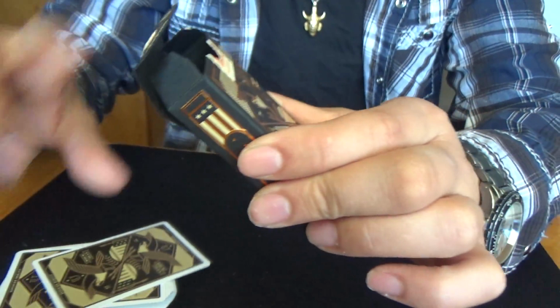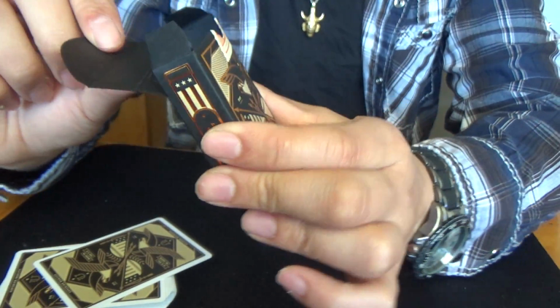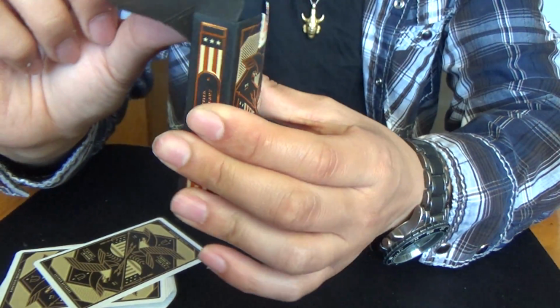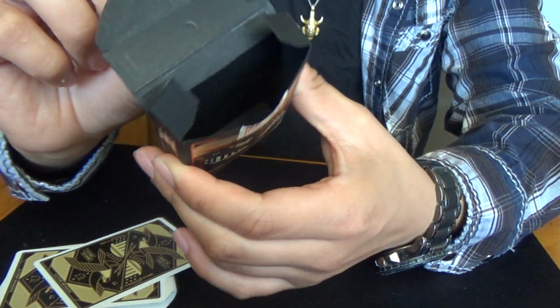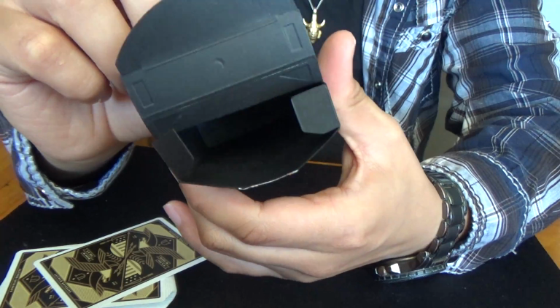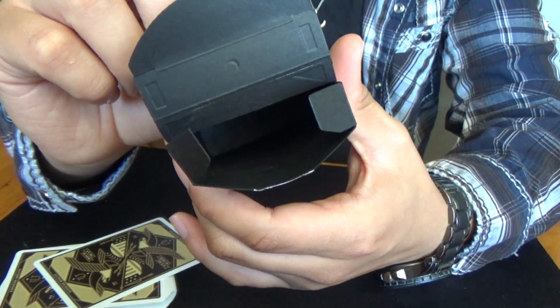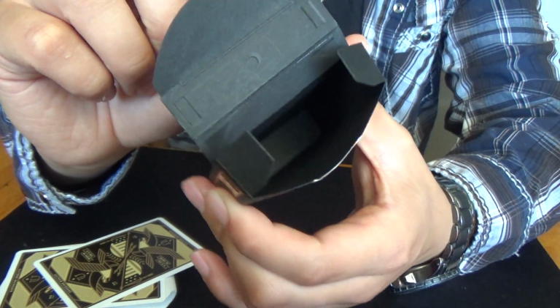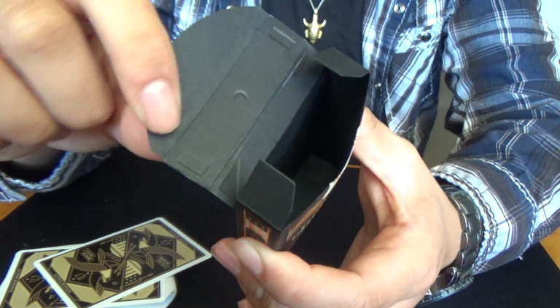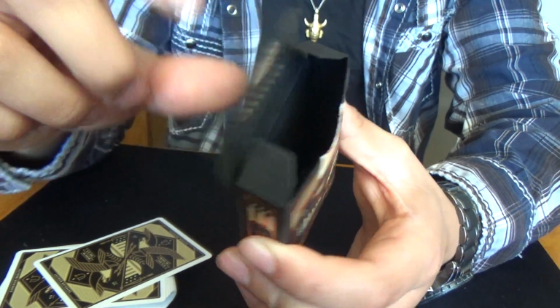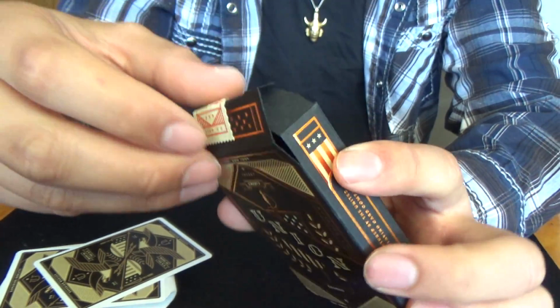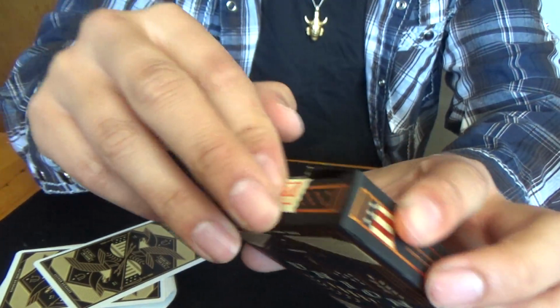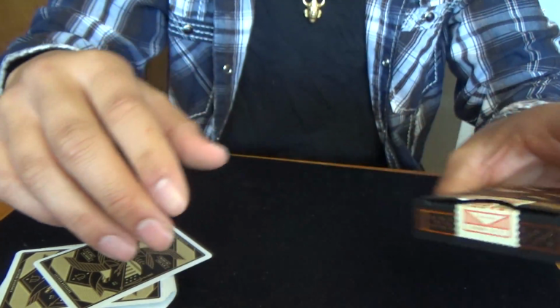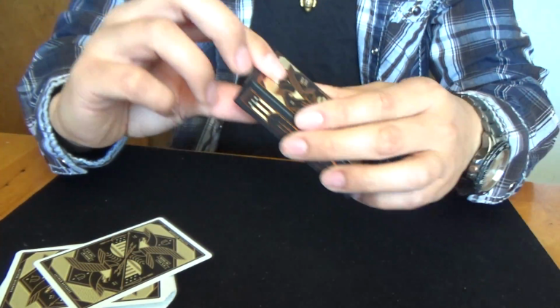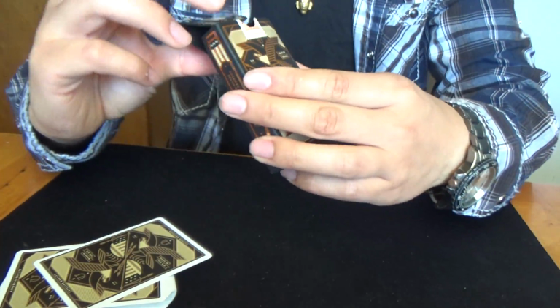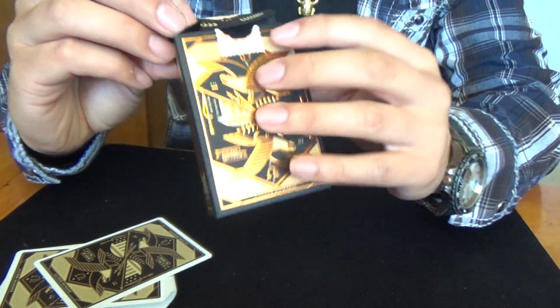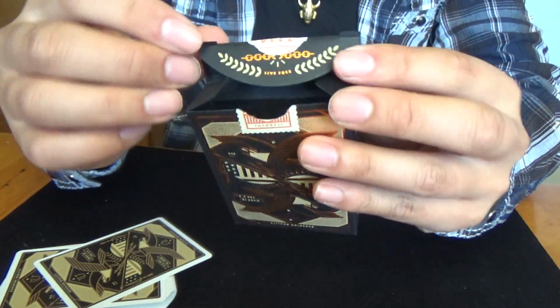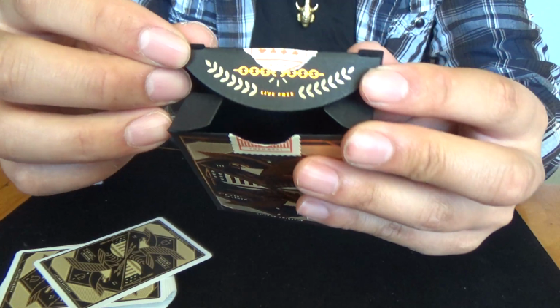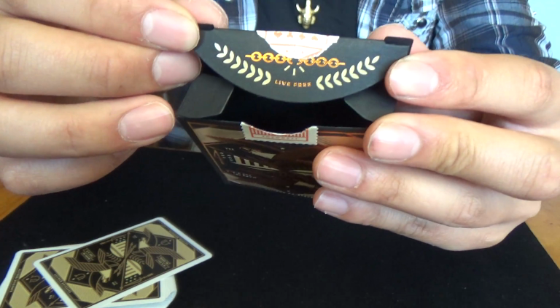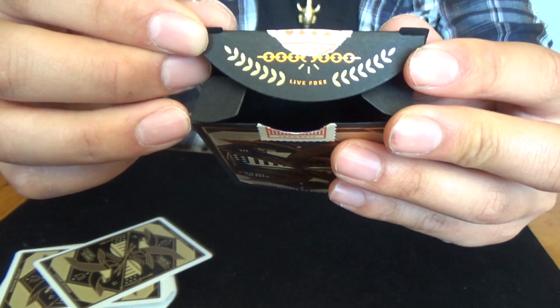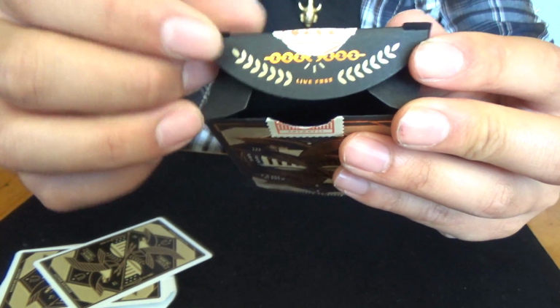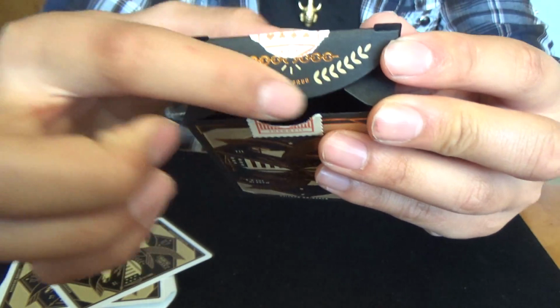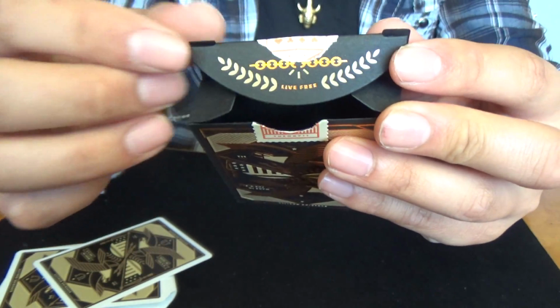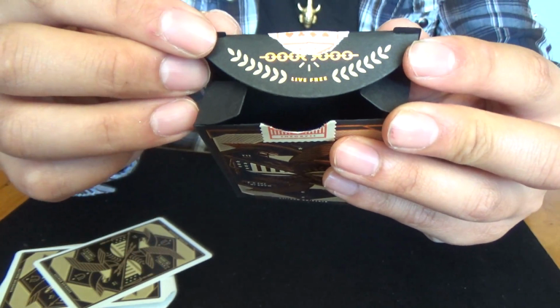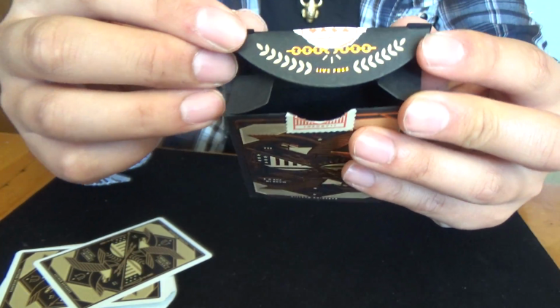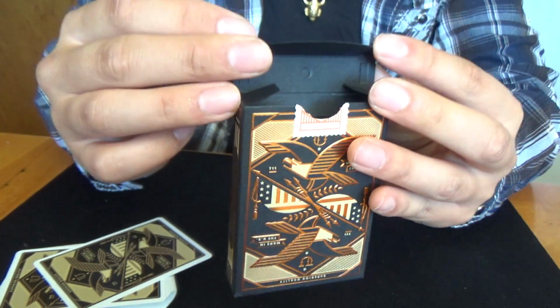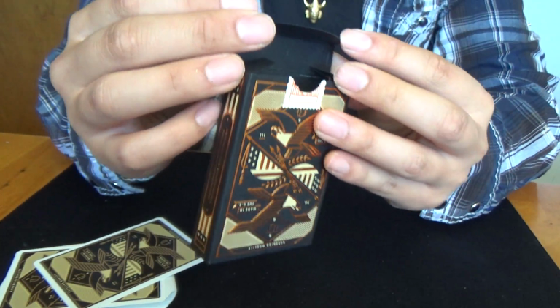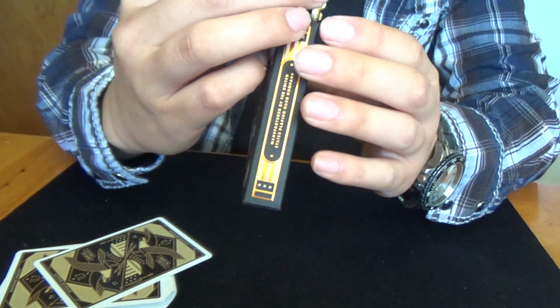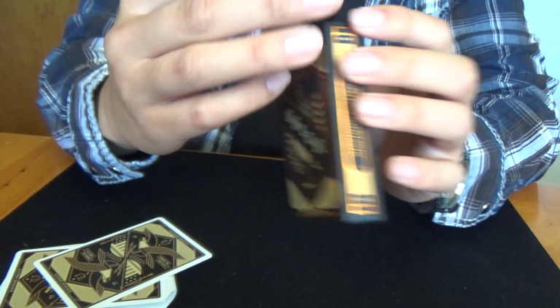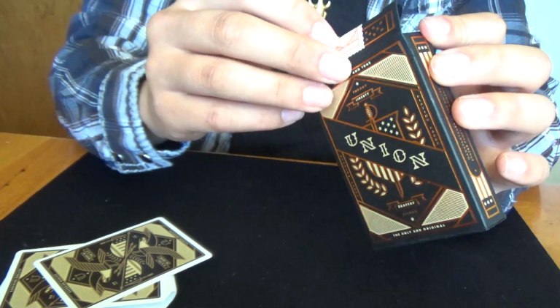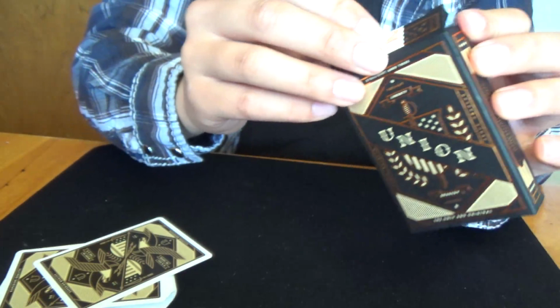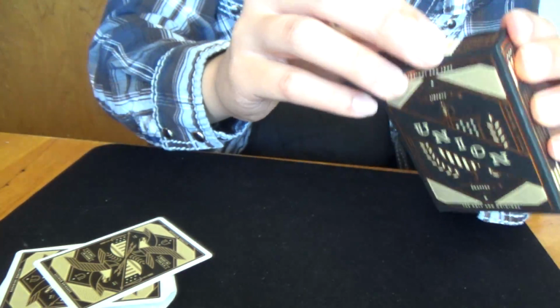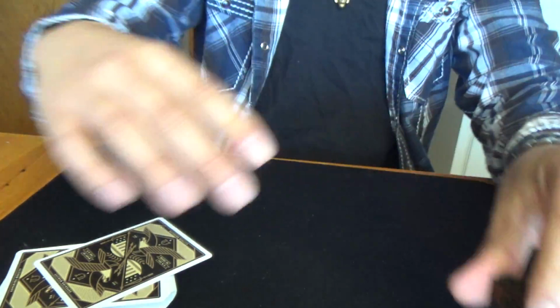And here's the inside of the box. It's black. And there's some cool stuff in here — wheat leaves or something like that.